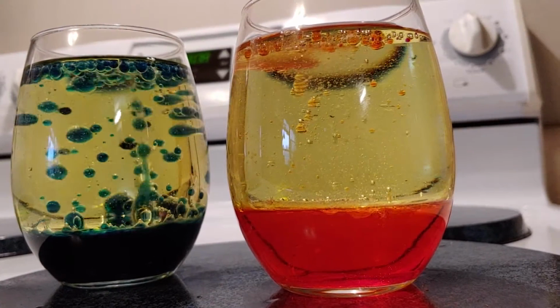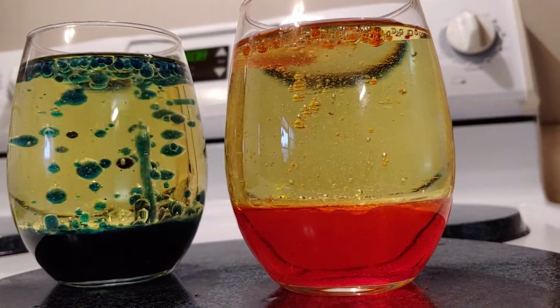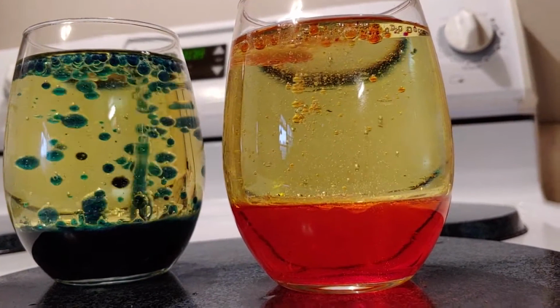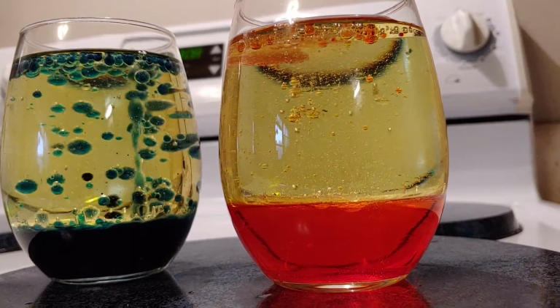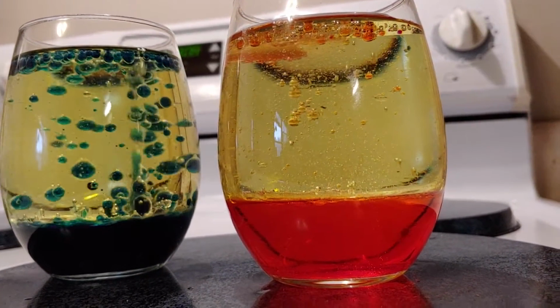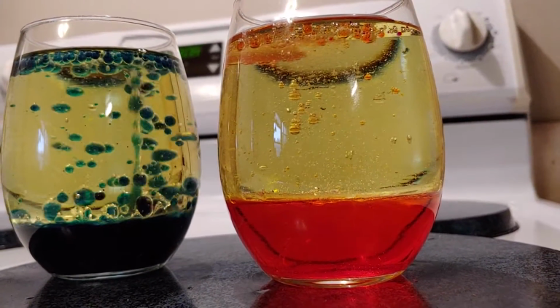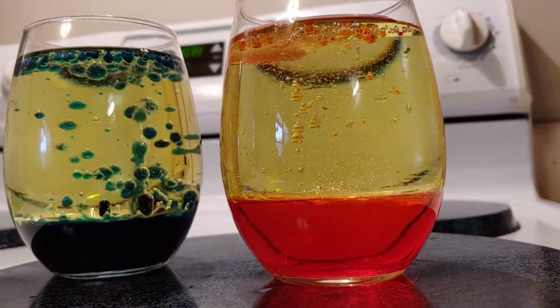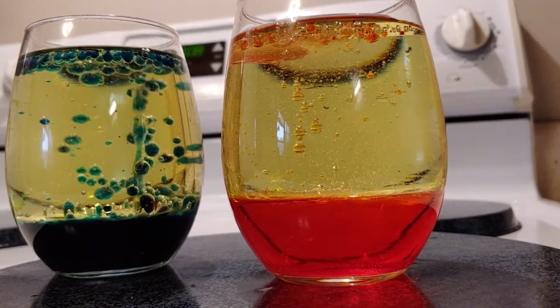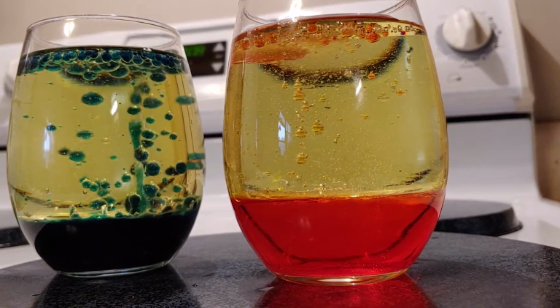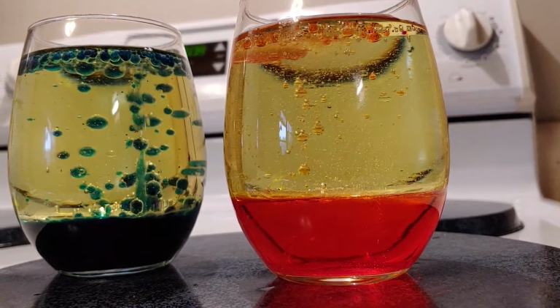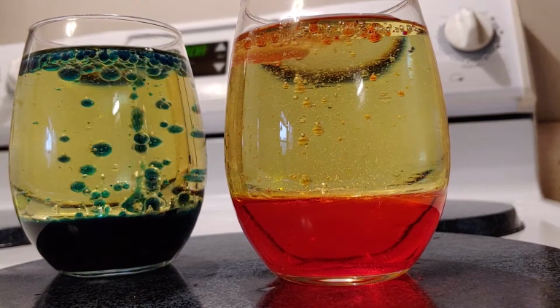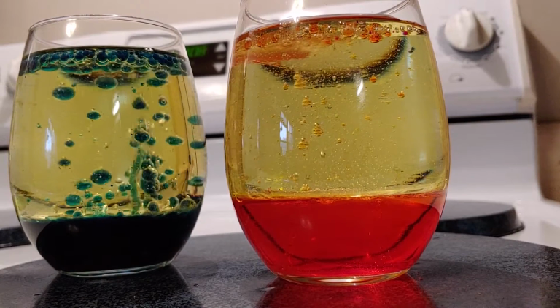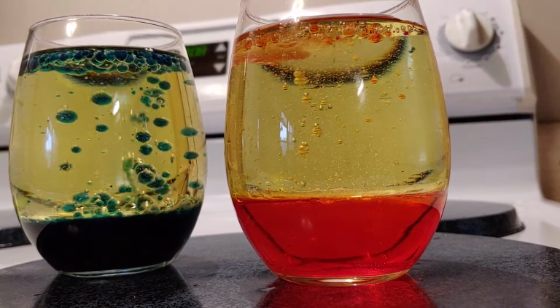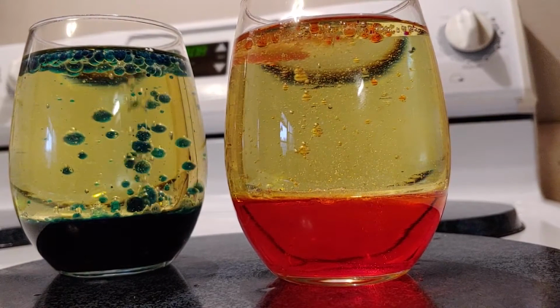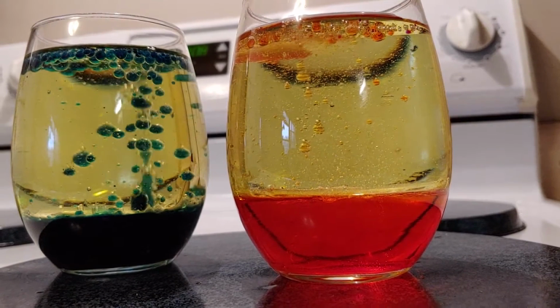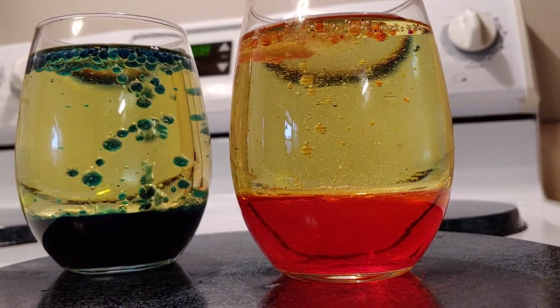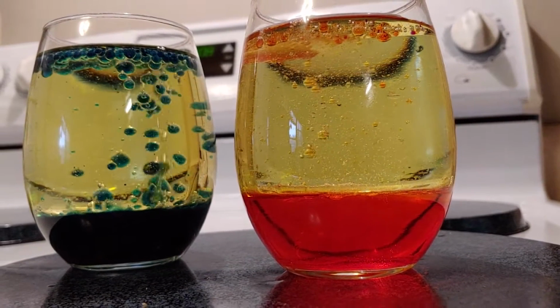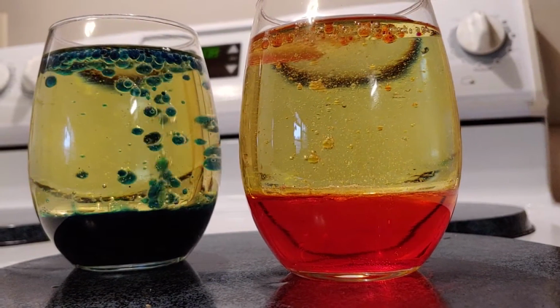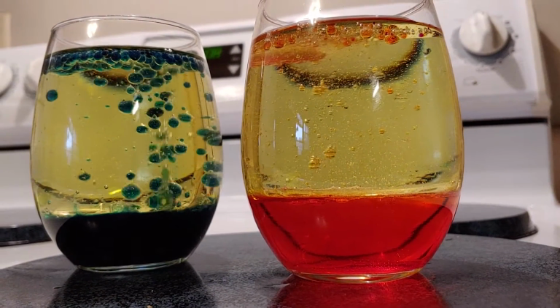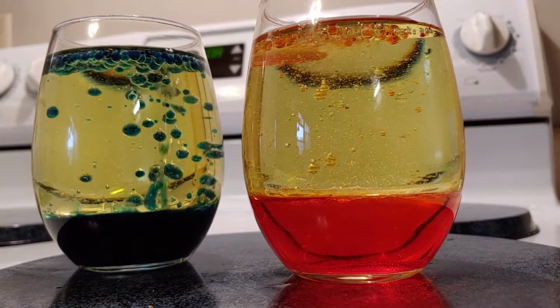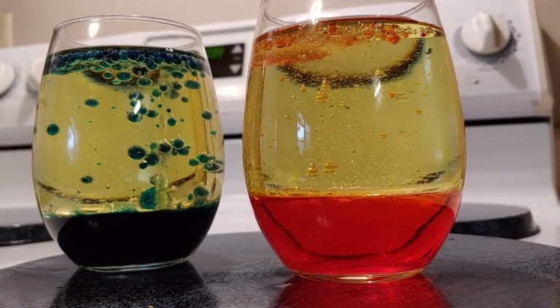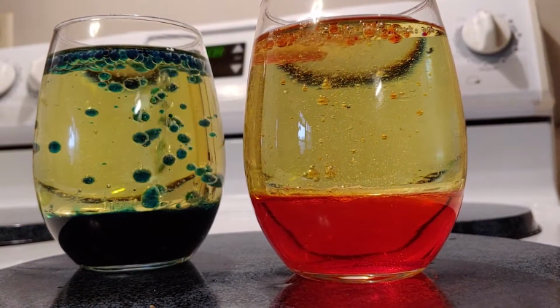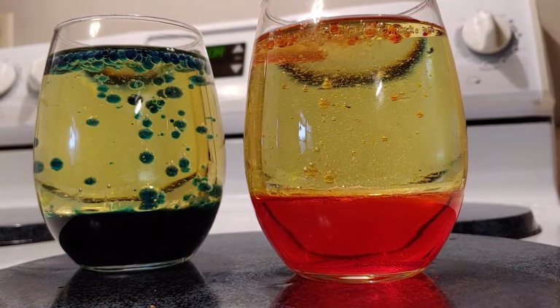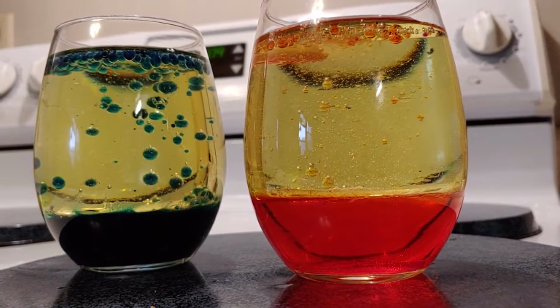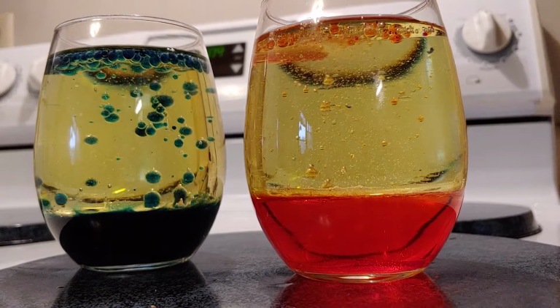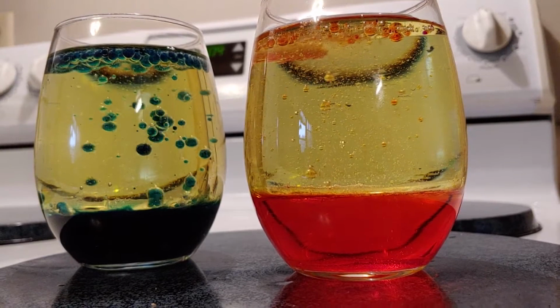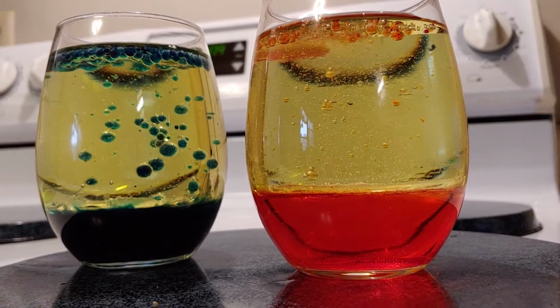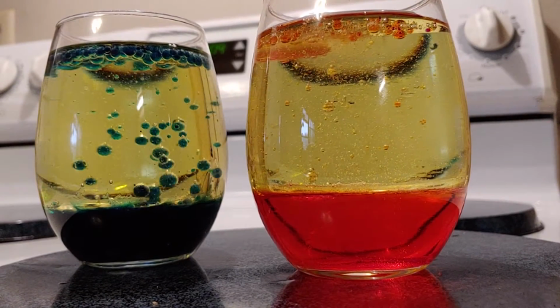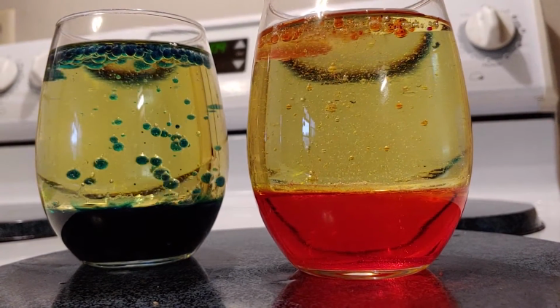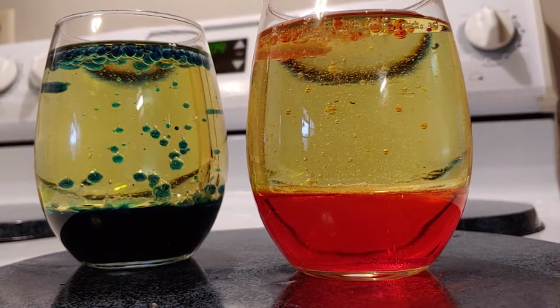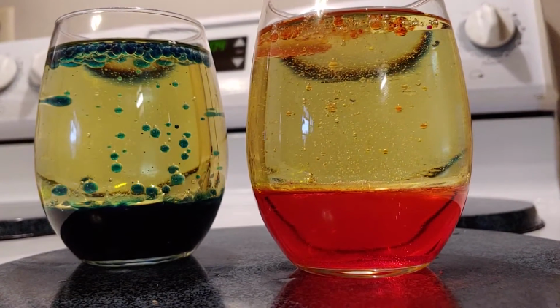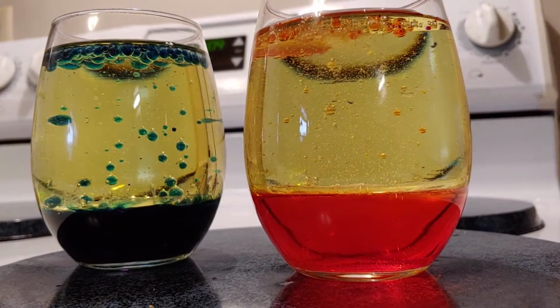I think the glass on the right with the orange and red — I may have put a little bit too much water in maybe. Because the one on the left is still going really well. This is pretty much exactly the result they got on their channel.